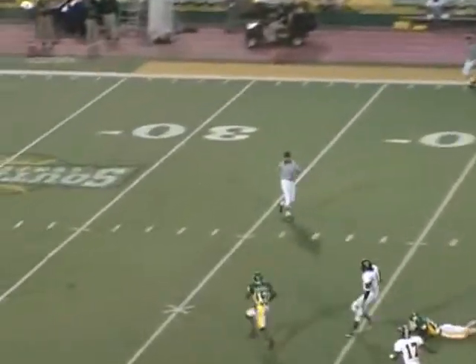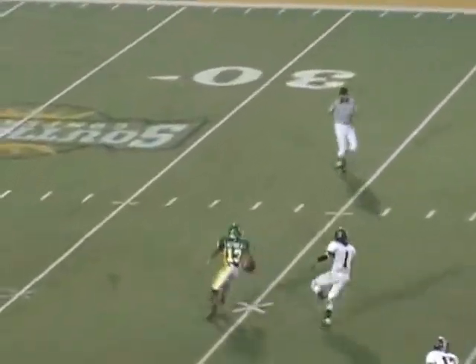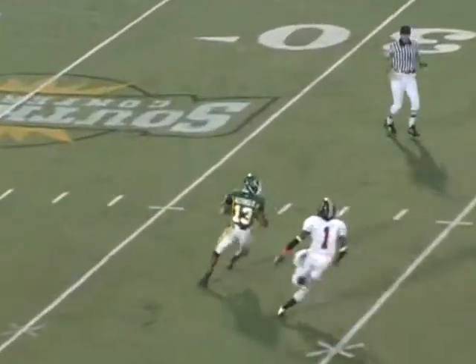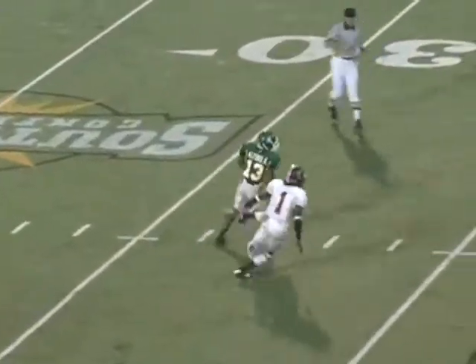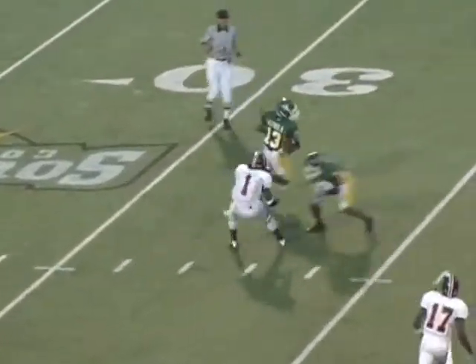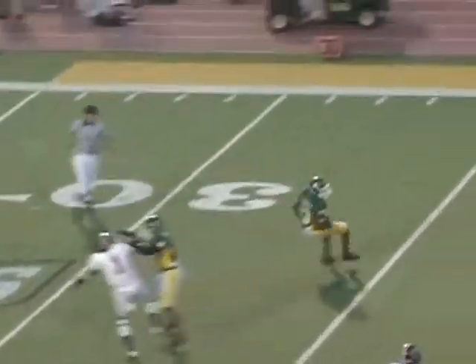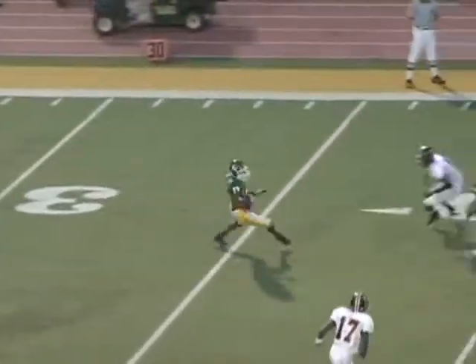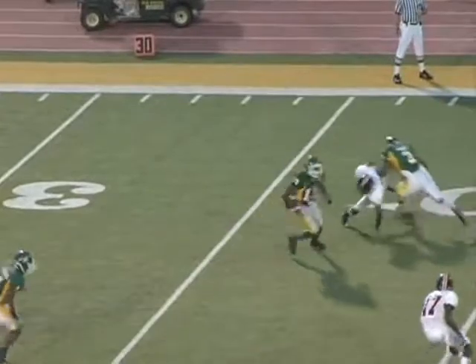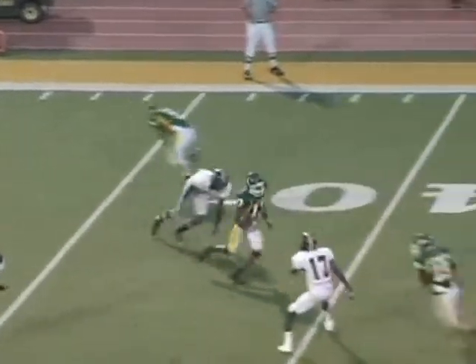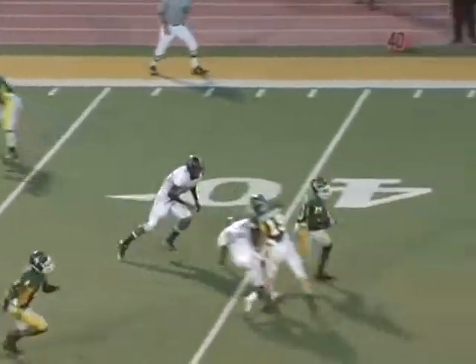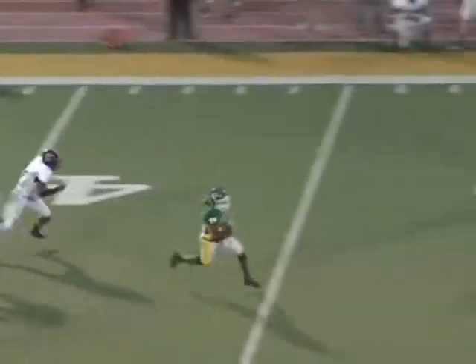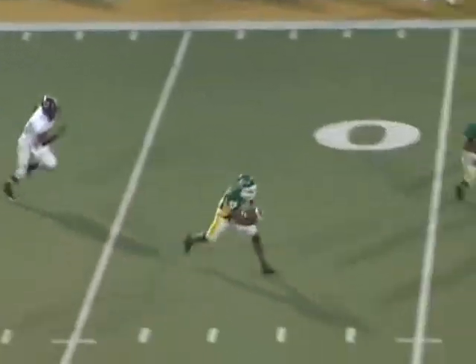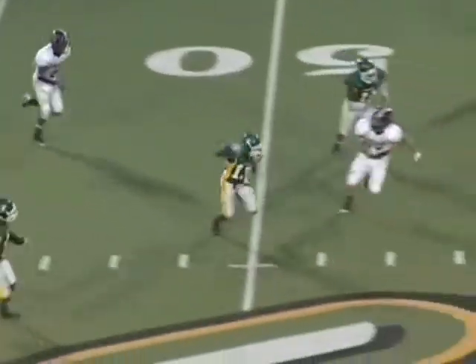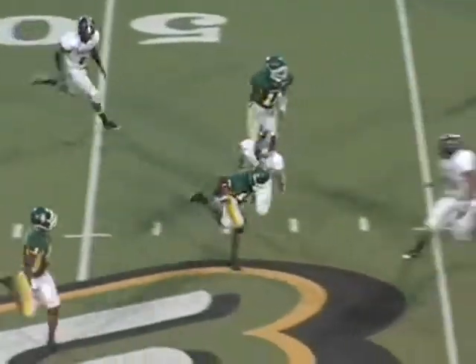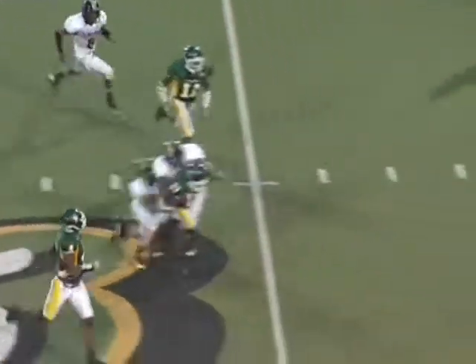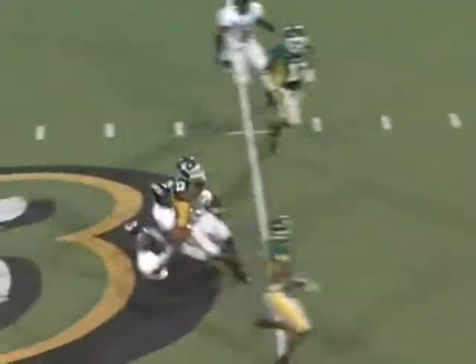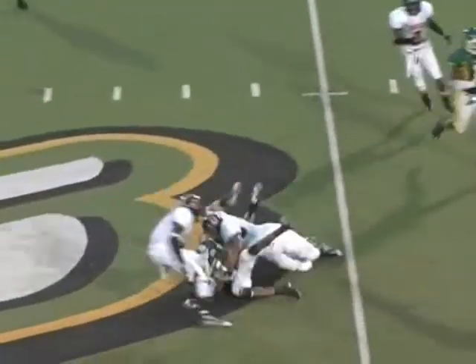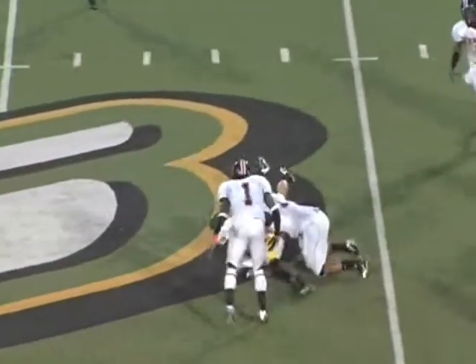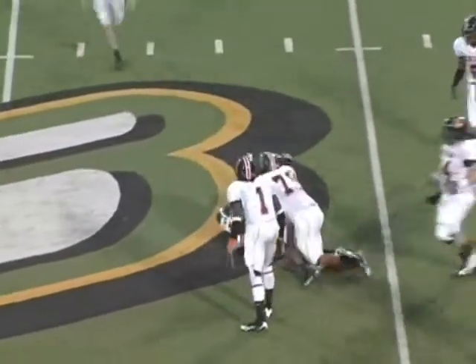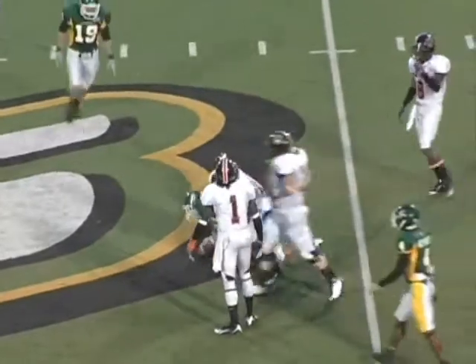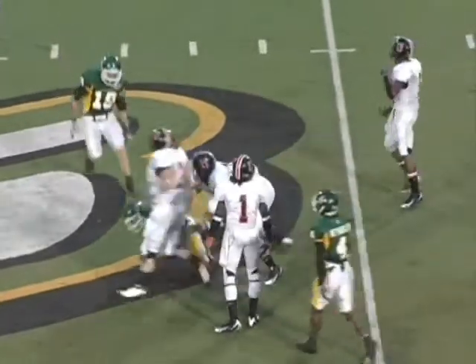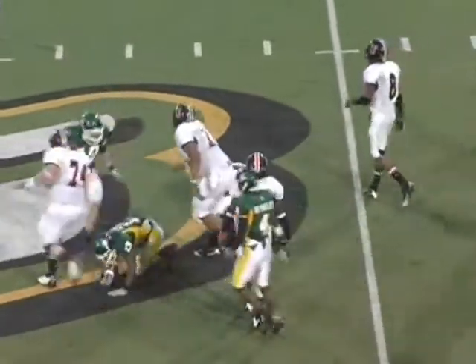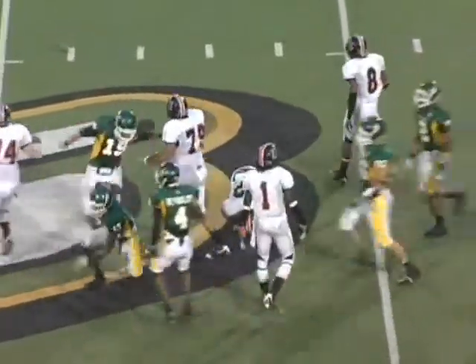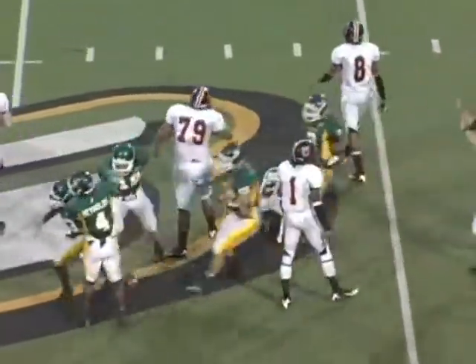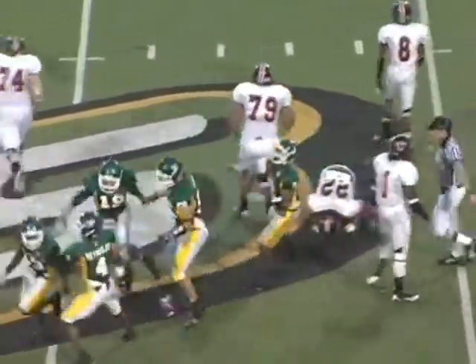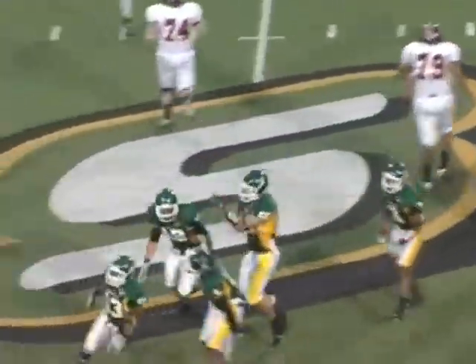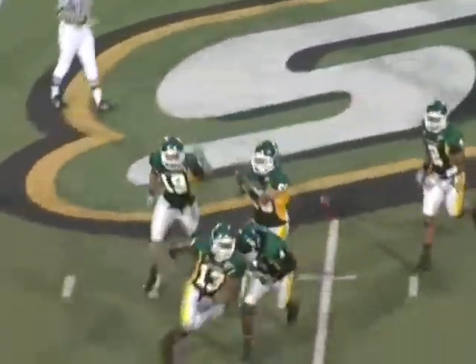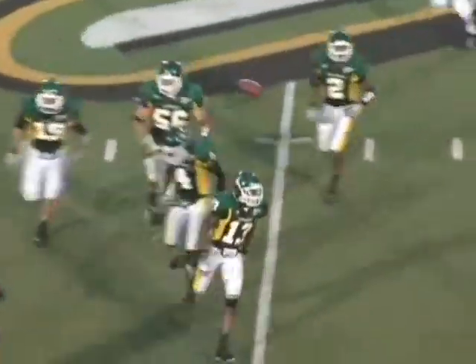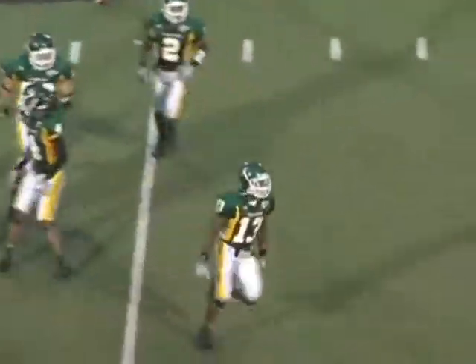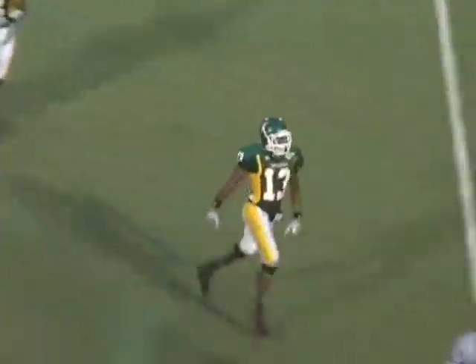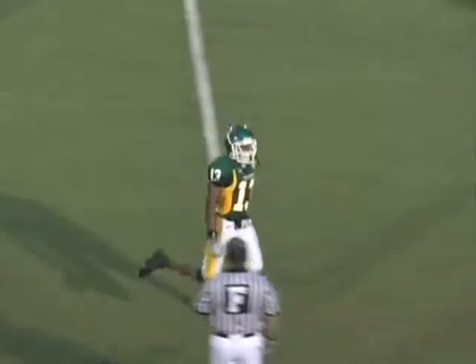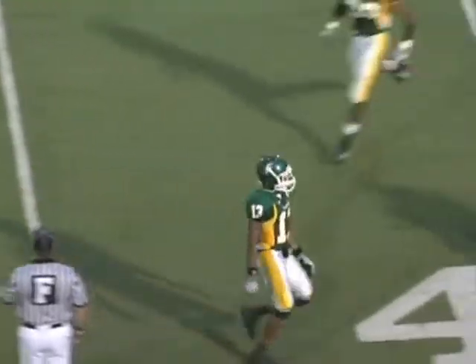Their quarterback throws it downfield. There's a great catch by corner Robert Offord. We'd like to see Robert get down the sideline instead of coming back in the middle of the field — he might have had more room. But big interception for Robert, getting our offense in good field position.